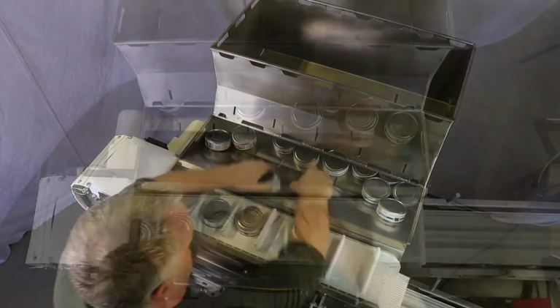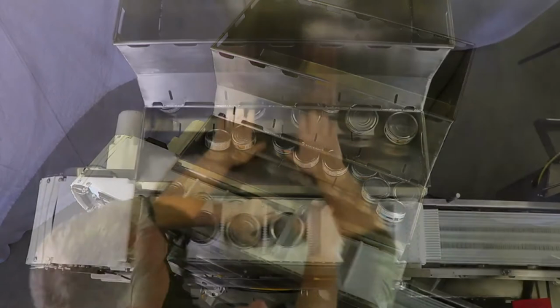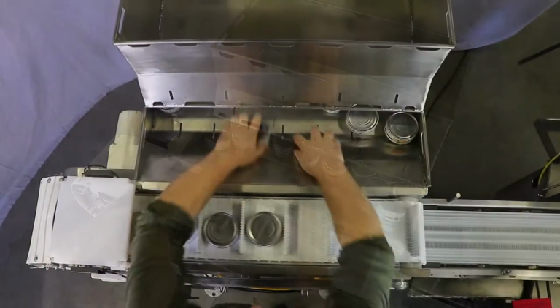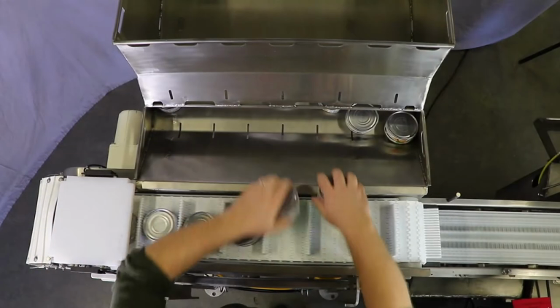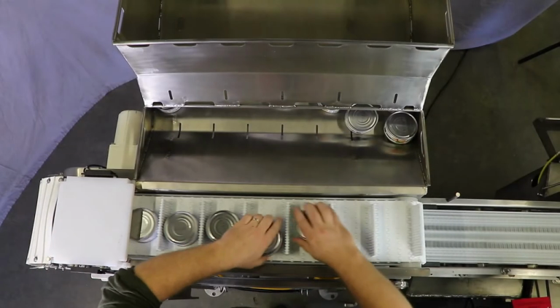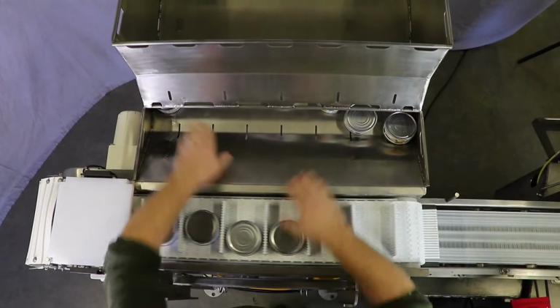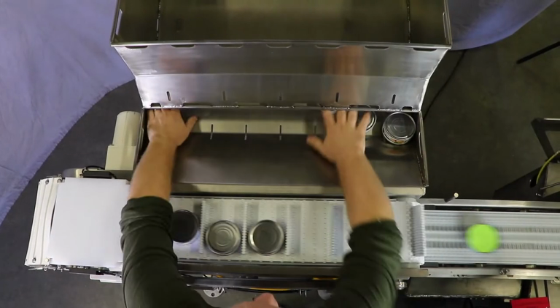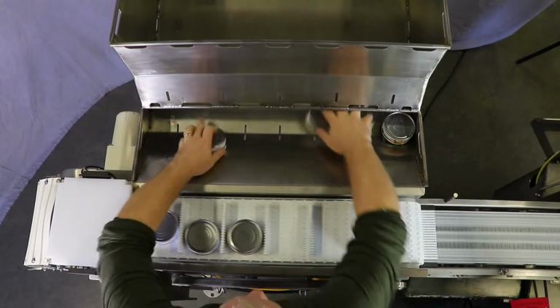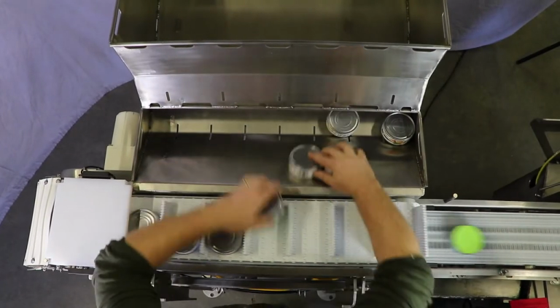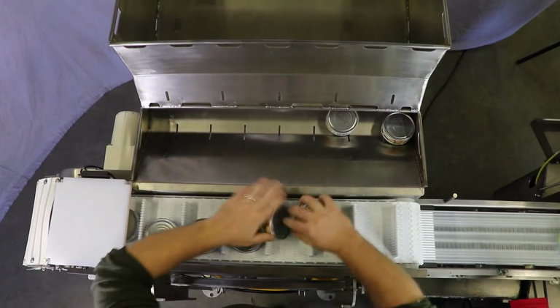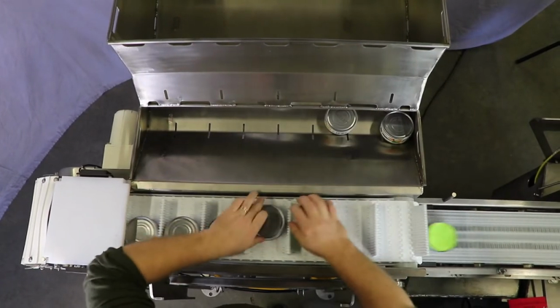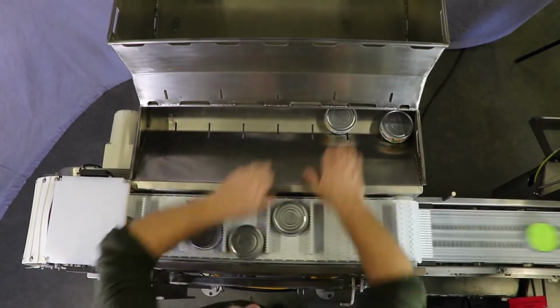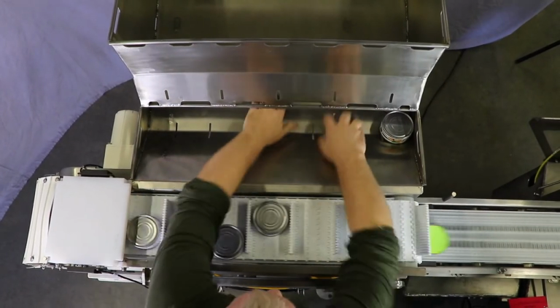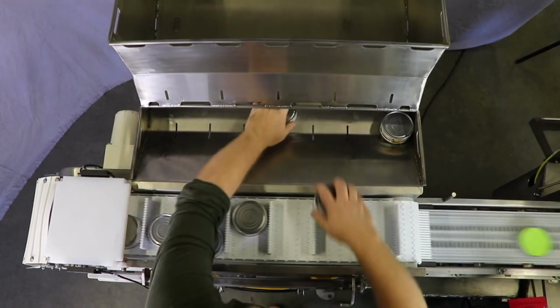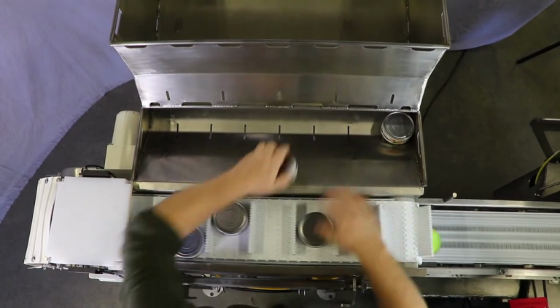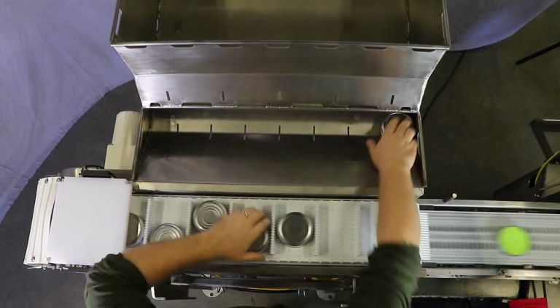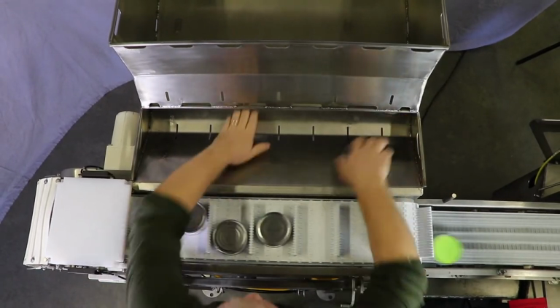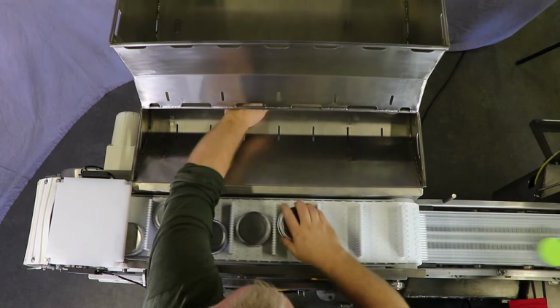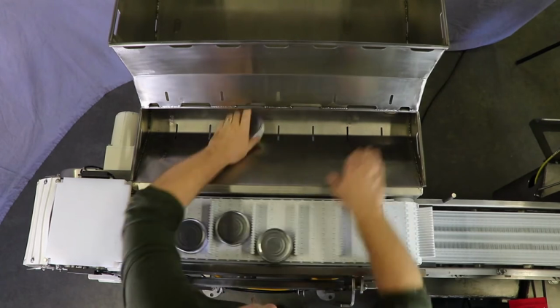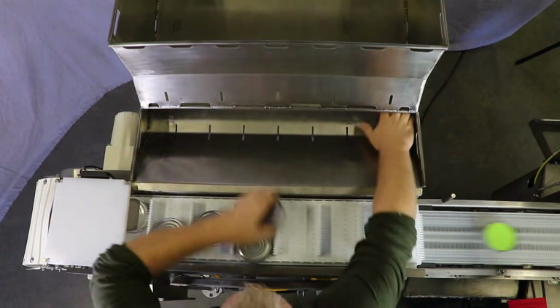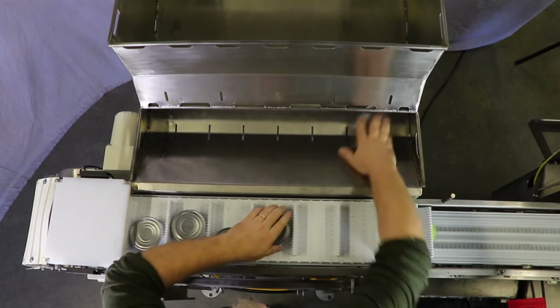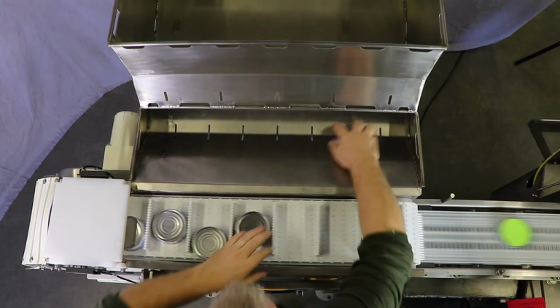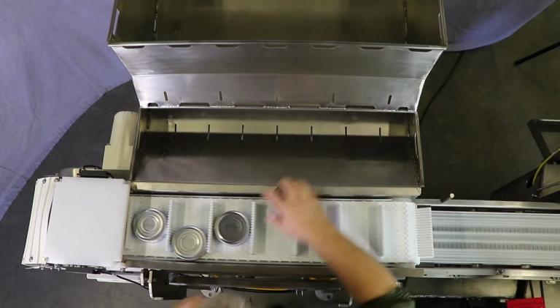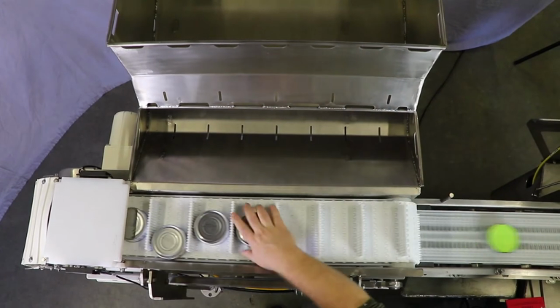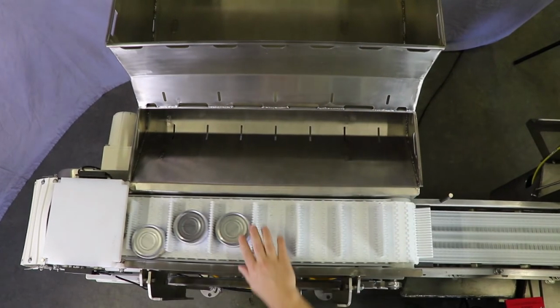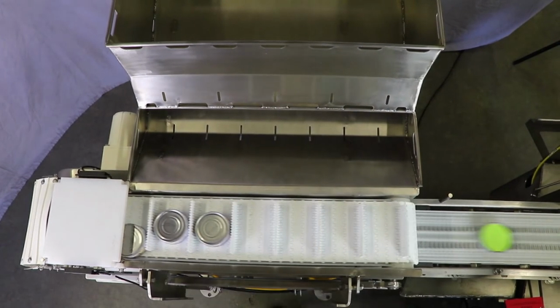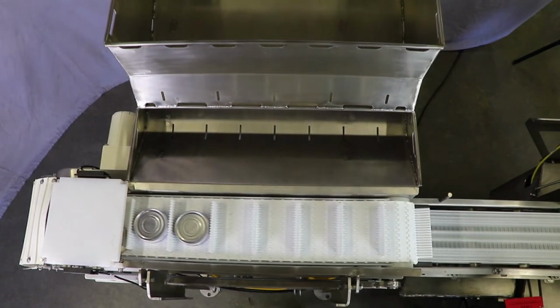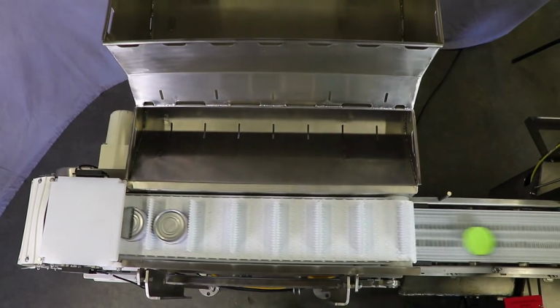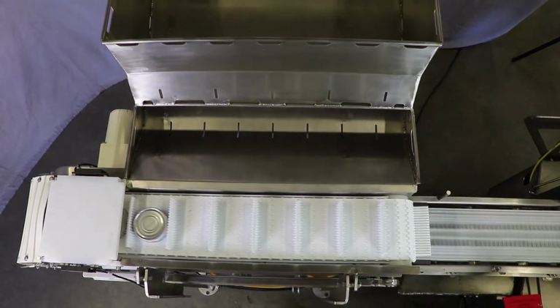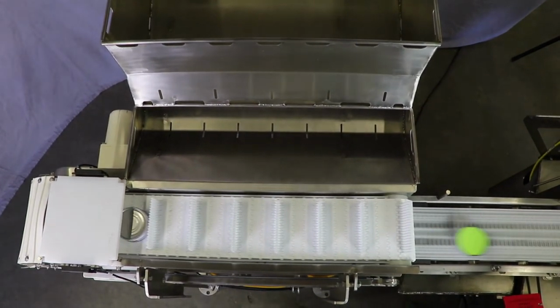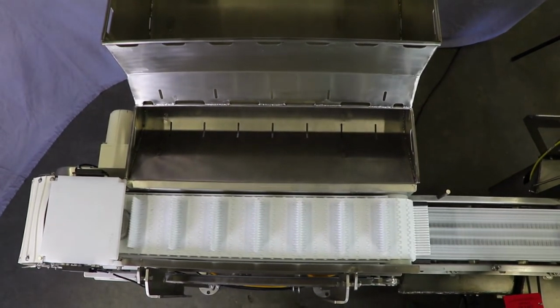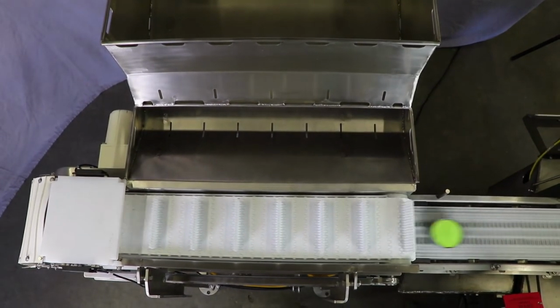This type of indexing system is ideal for occasions when you need to invert product and weigh it within a short footprint, directly ahead of checkweighers, conveyor scales, and sortation systems.